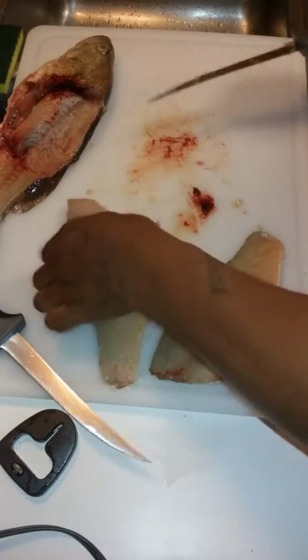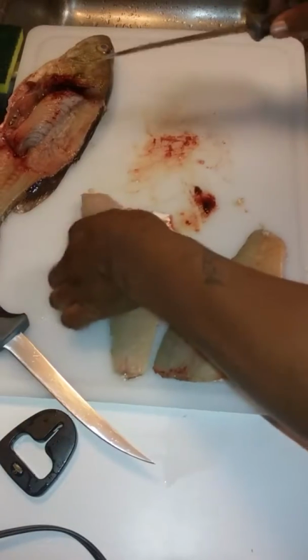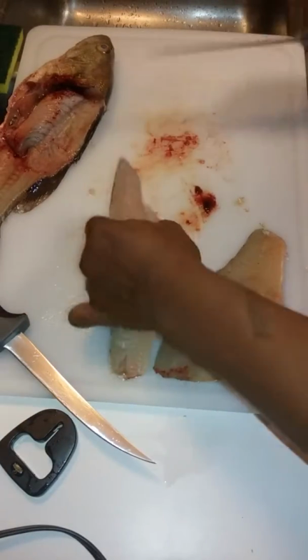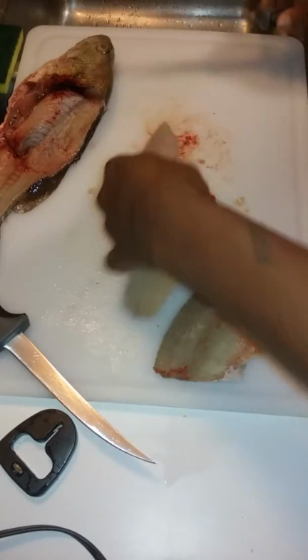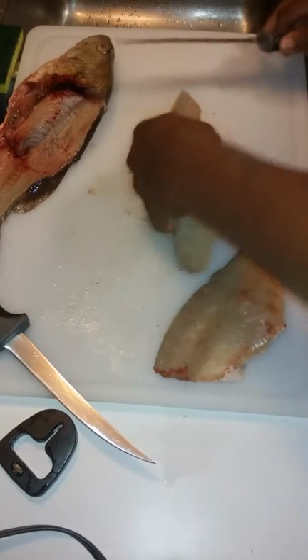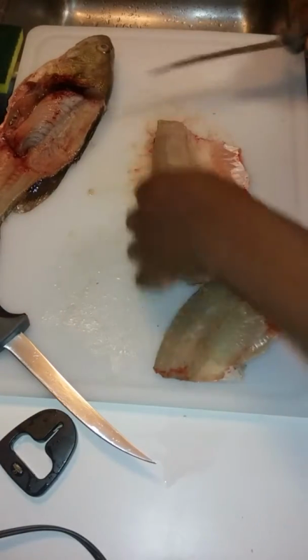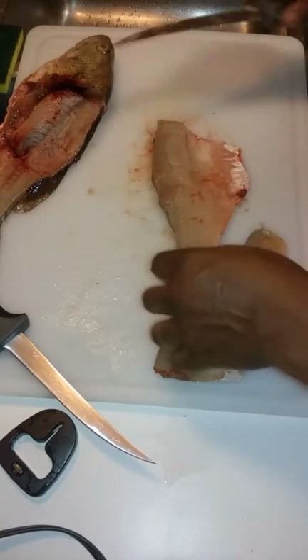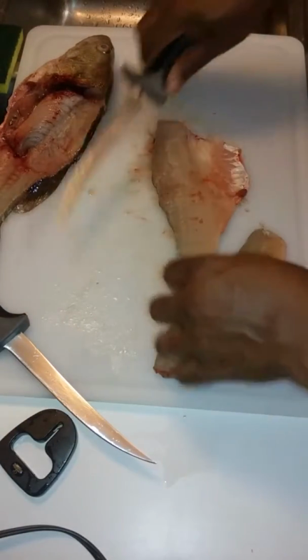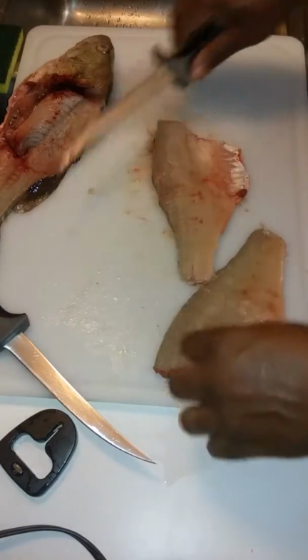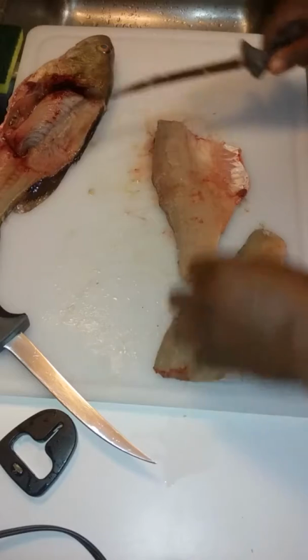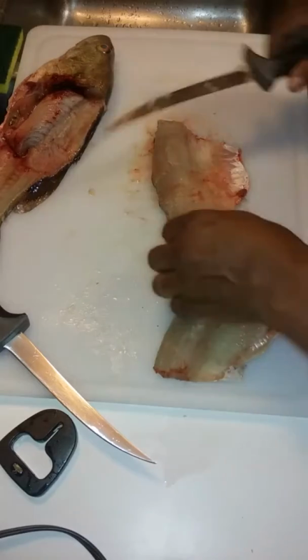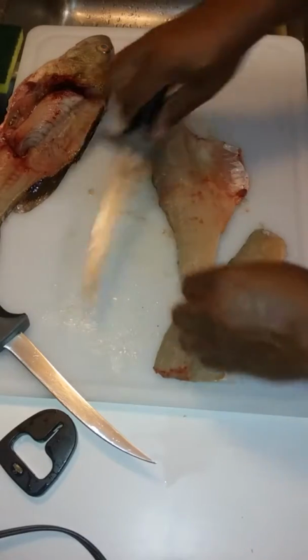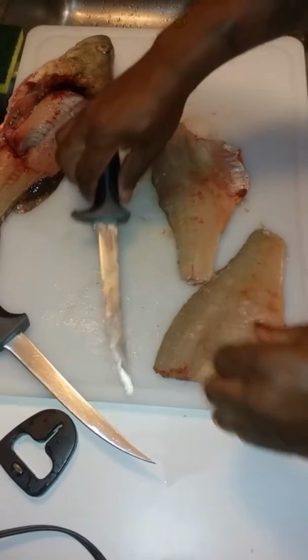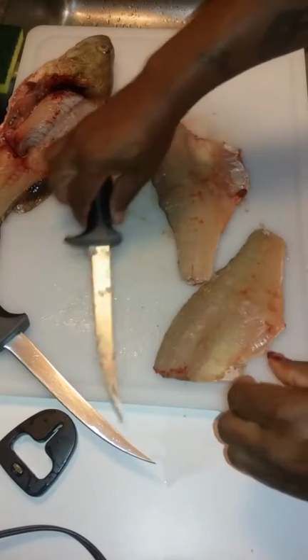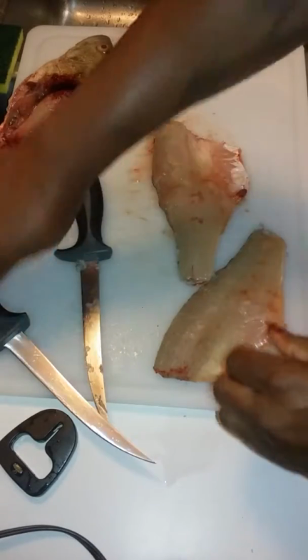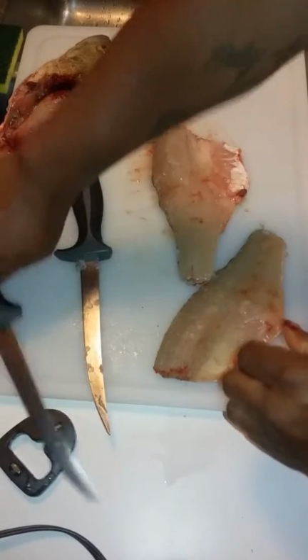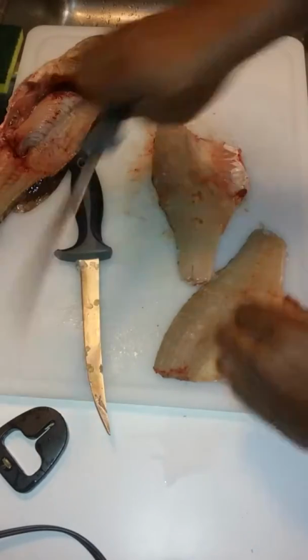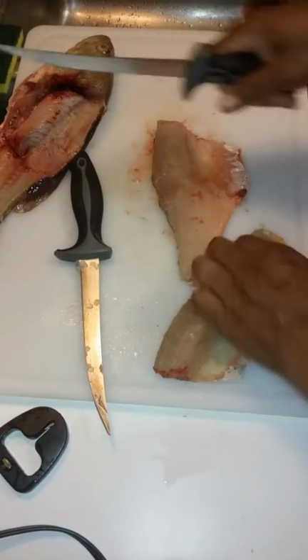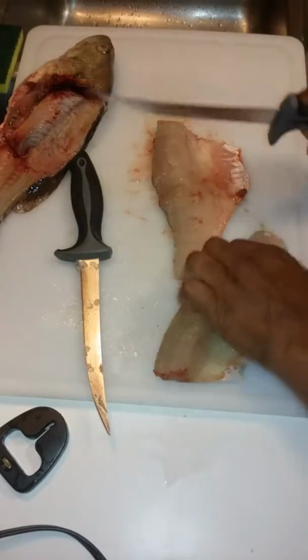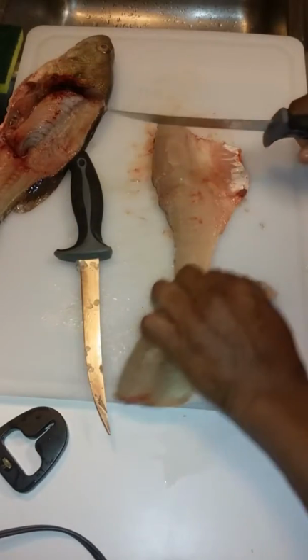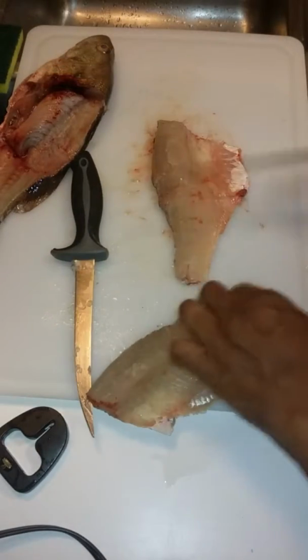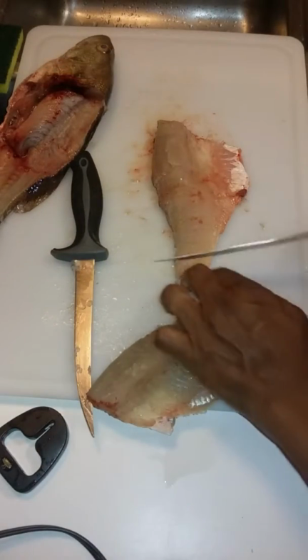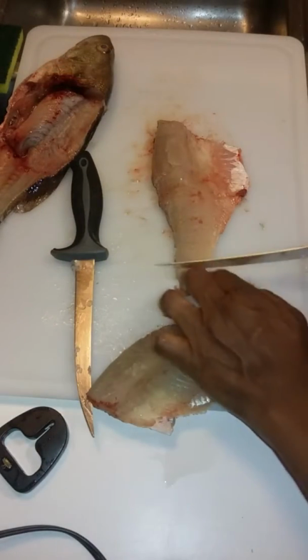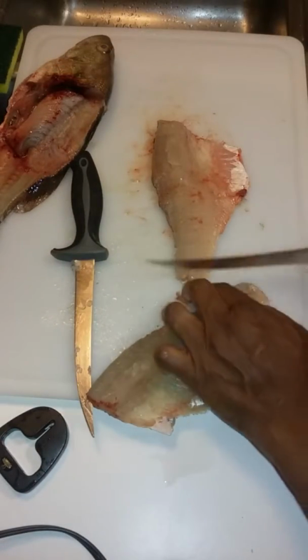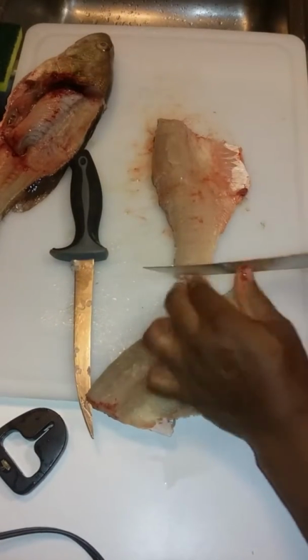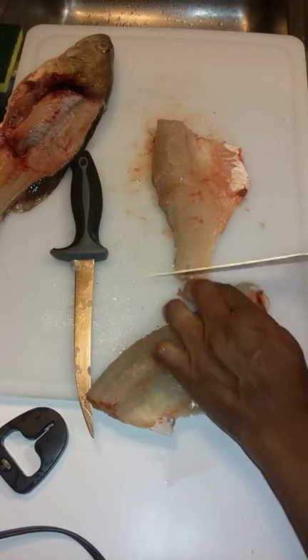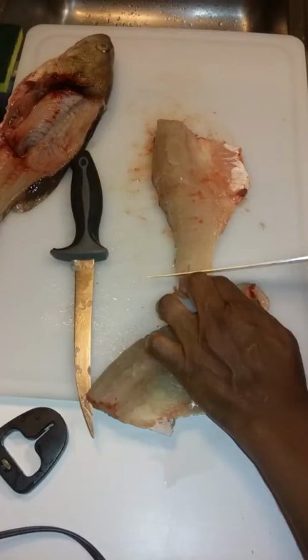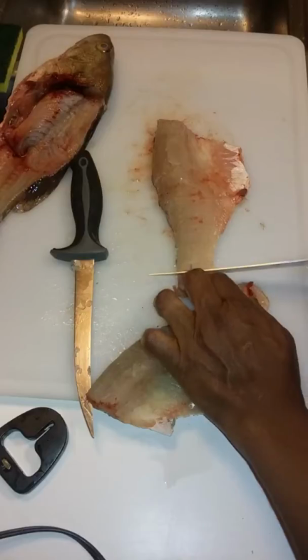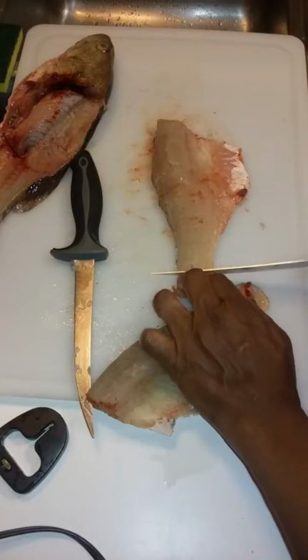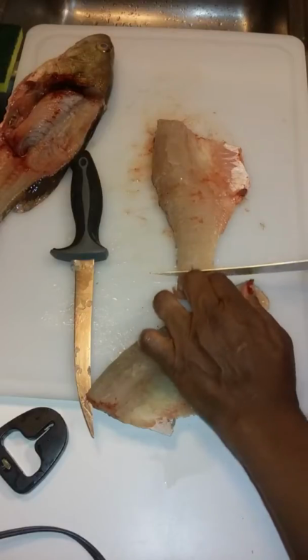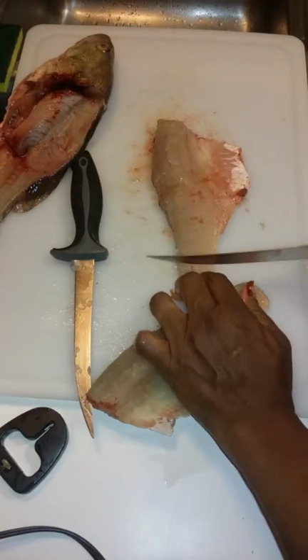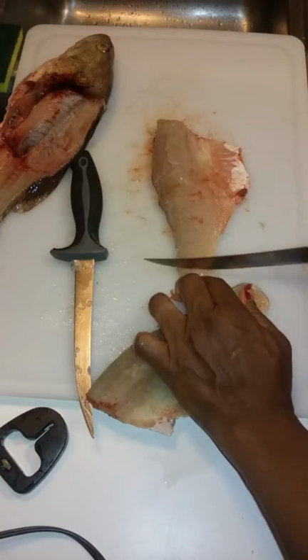You don't have to gut the fish, and you don't have to cut the head off. The second fillet knife is basically just to skin the fish.